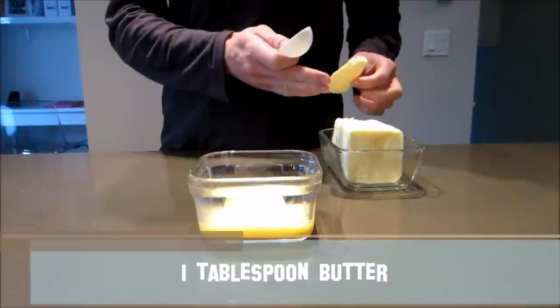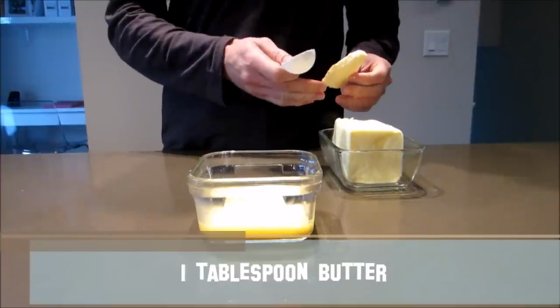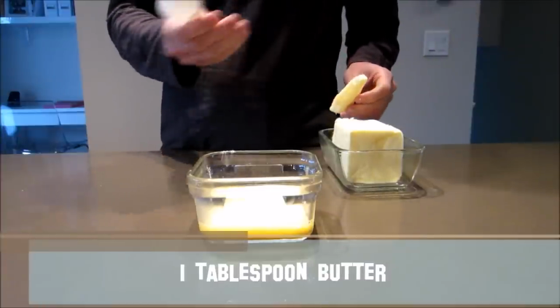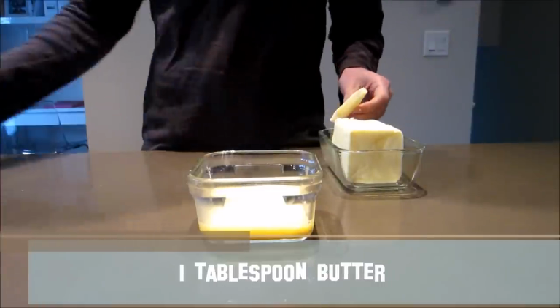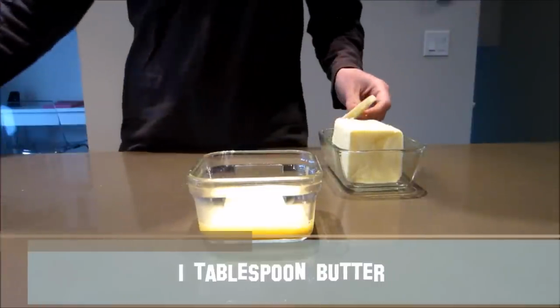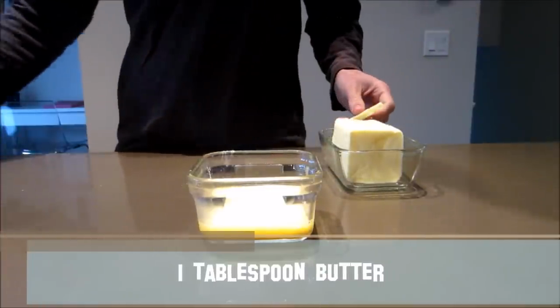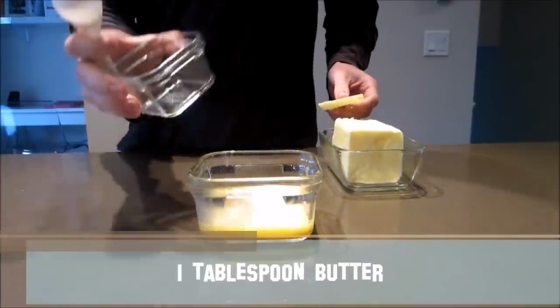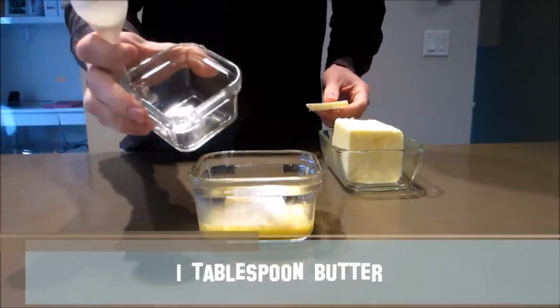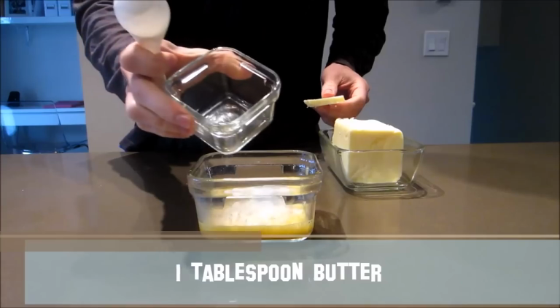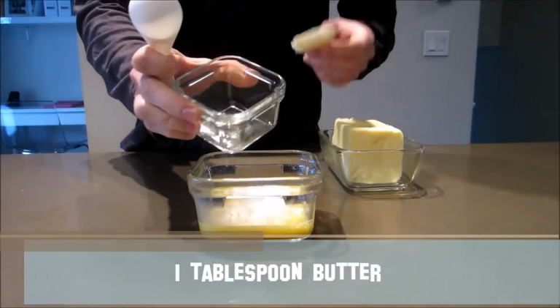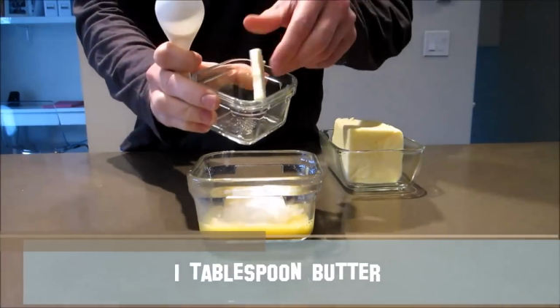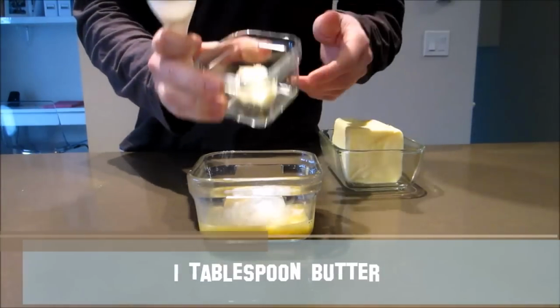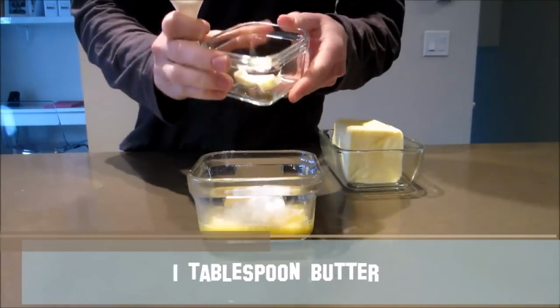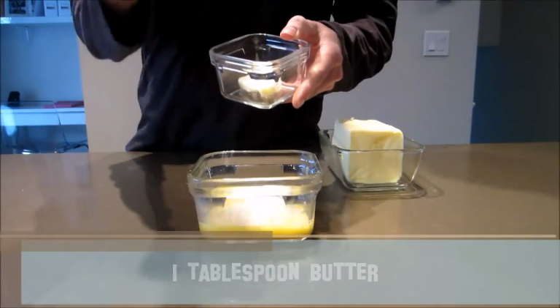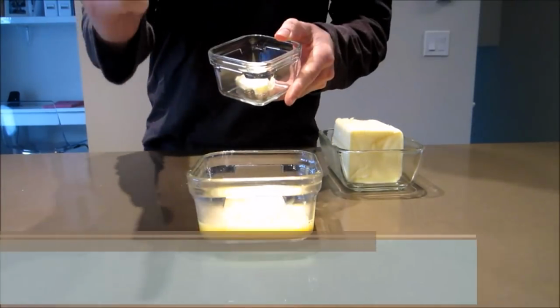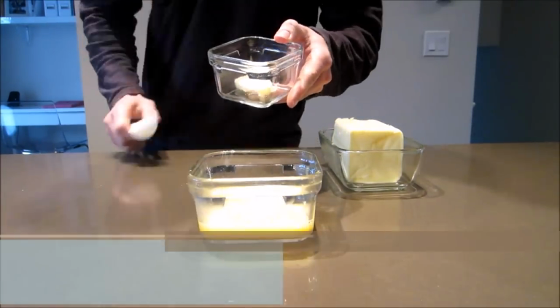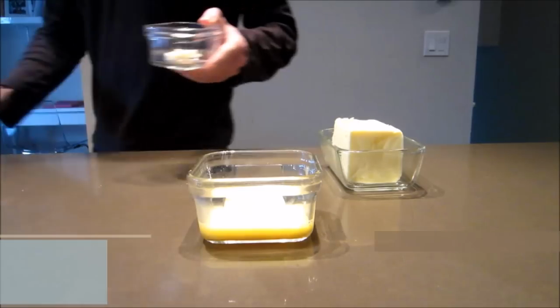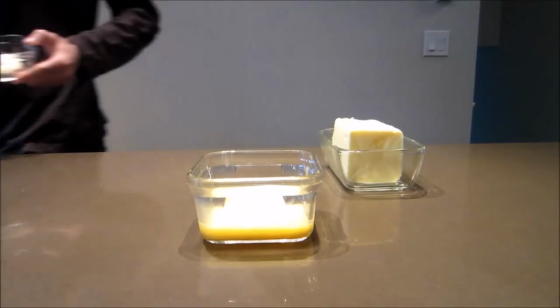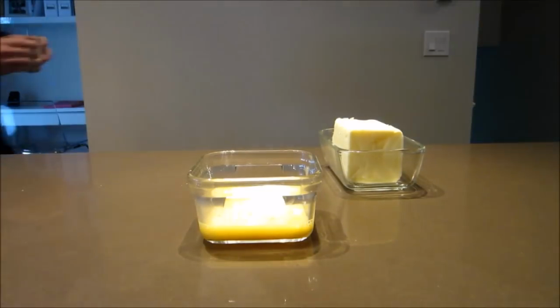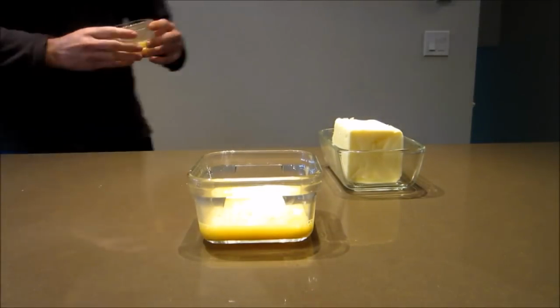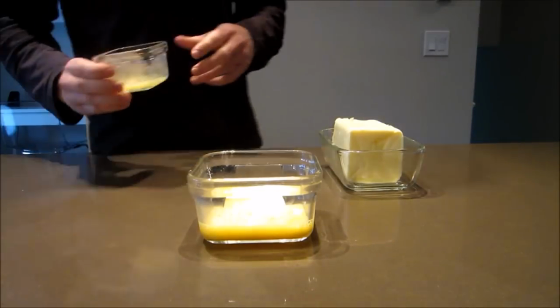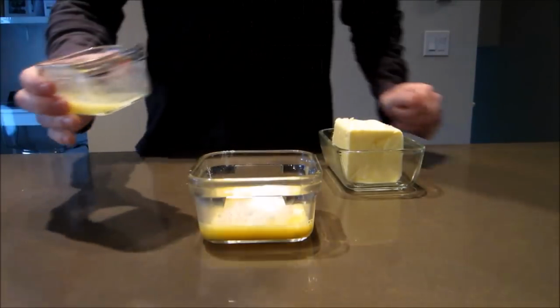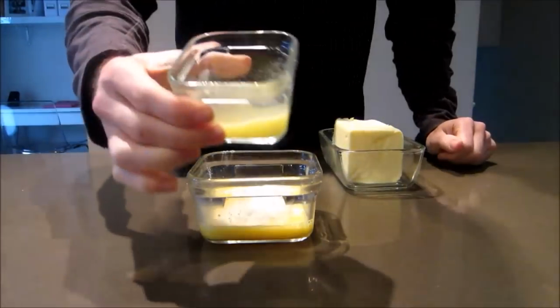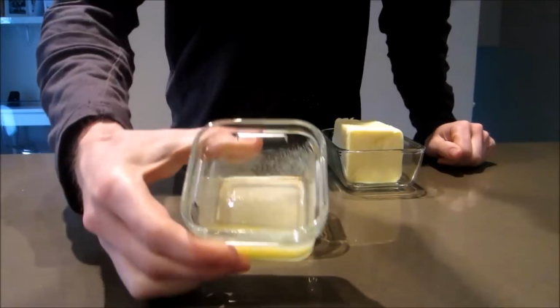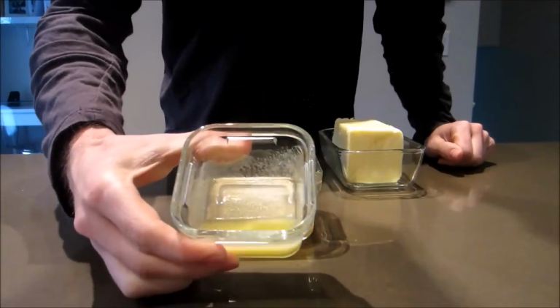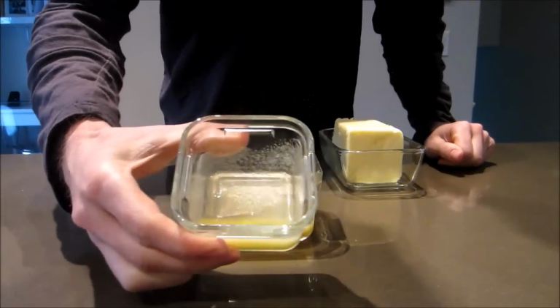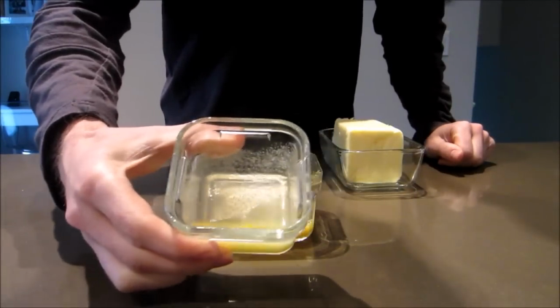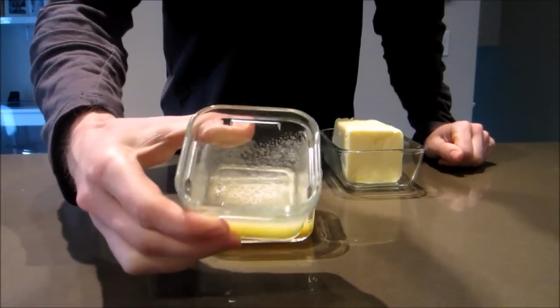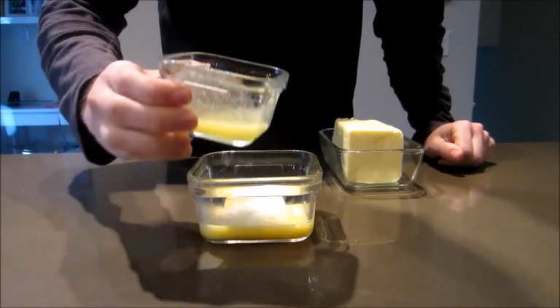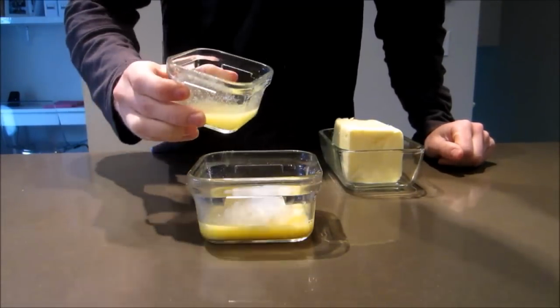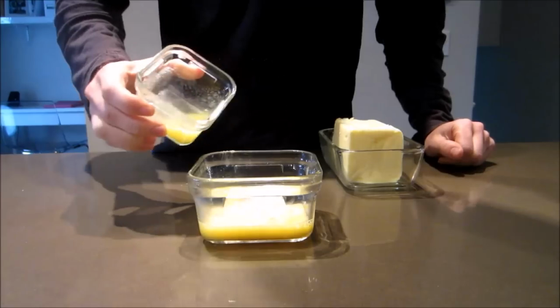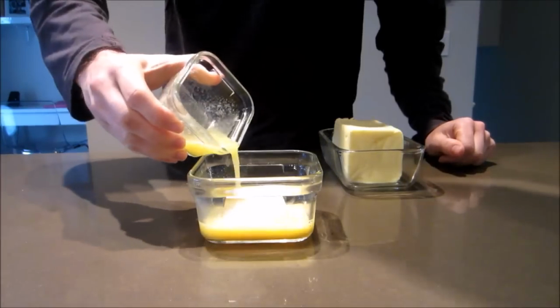You can add a bit more or a bit less butter according to your preference — it really doesn't affect the texture of the bread too much. I use about a tablespoon. Pop it in the microwave to melt it, and then add that to the mixture.